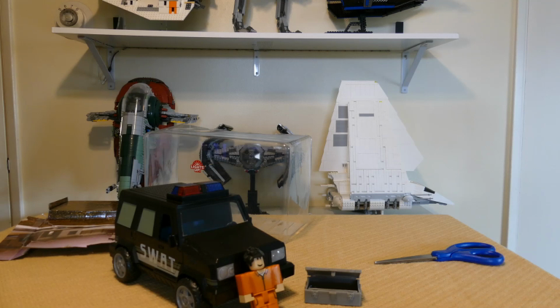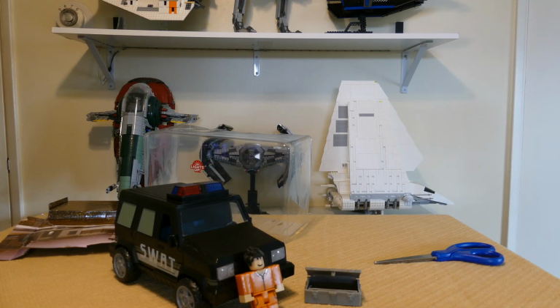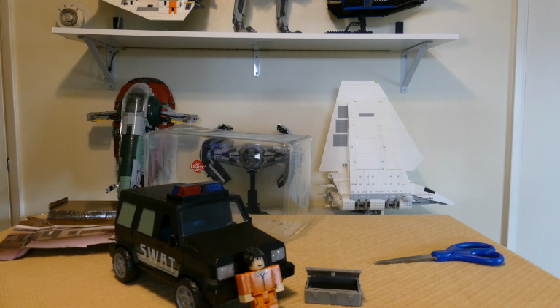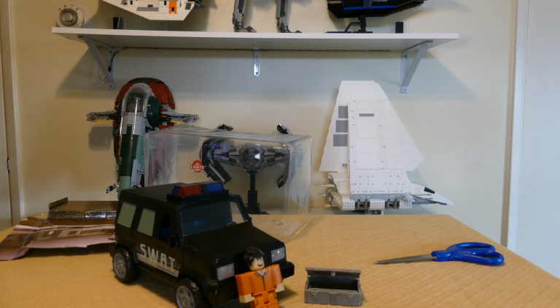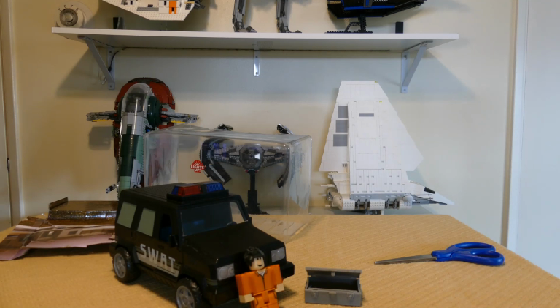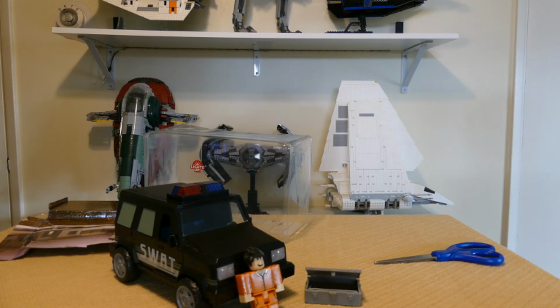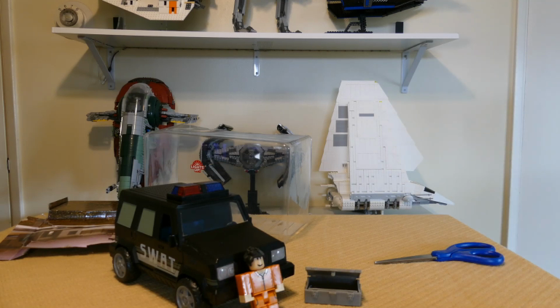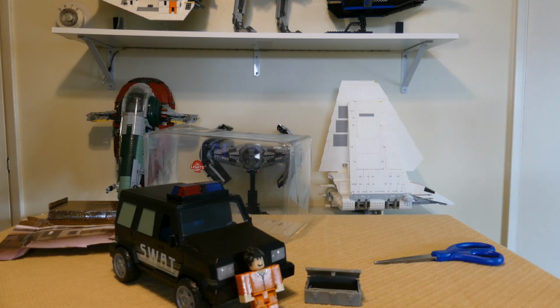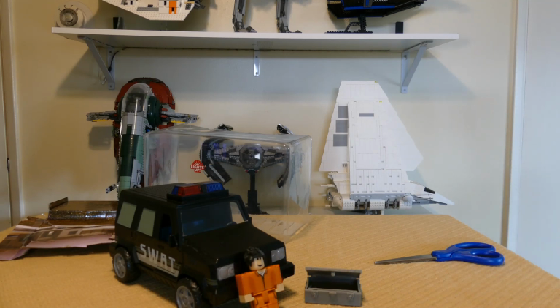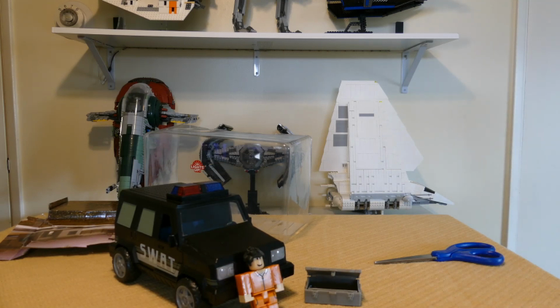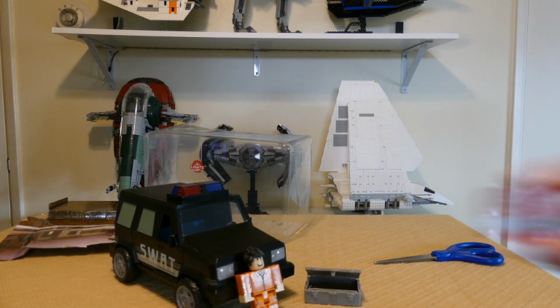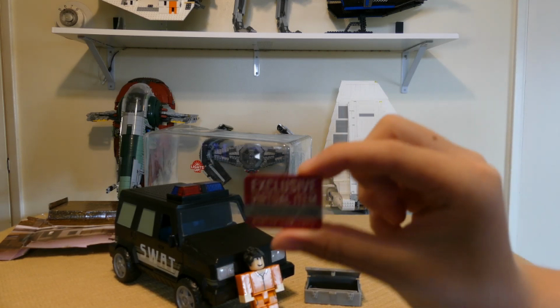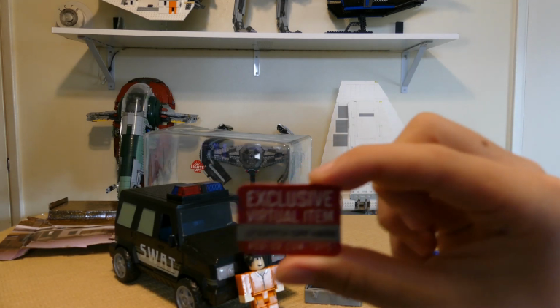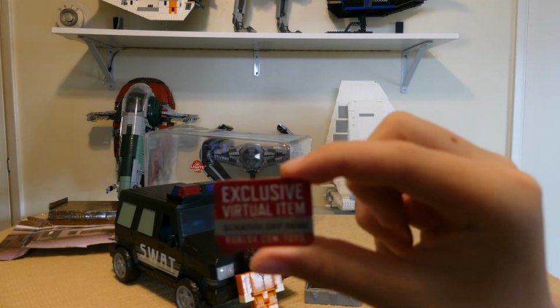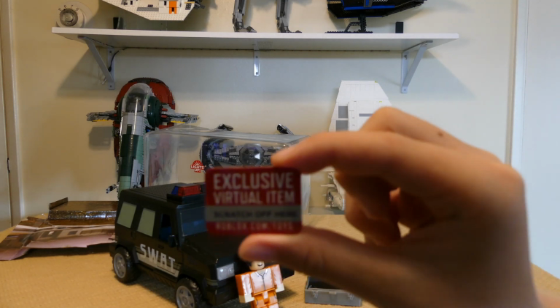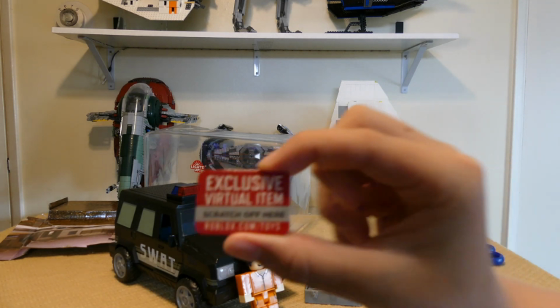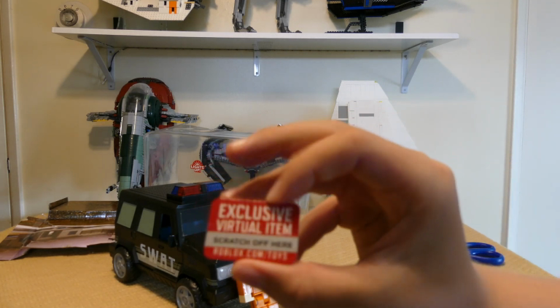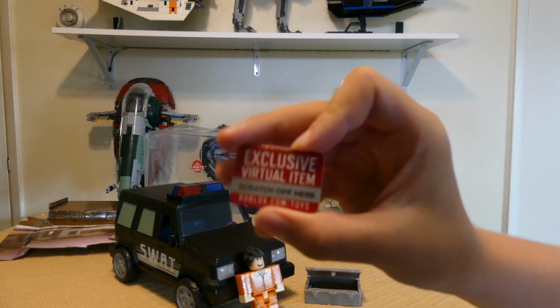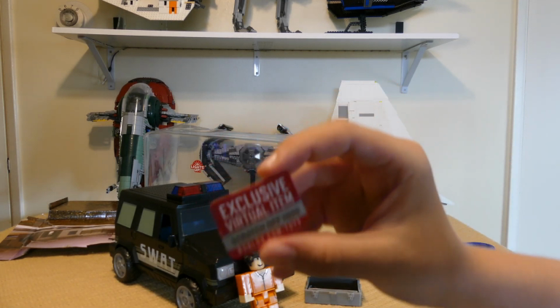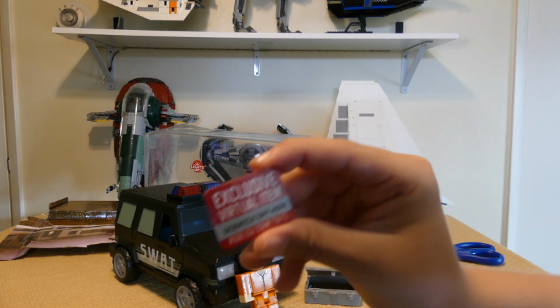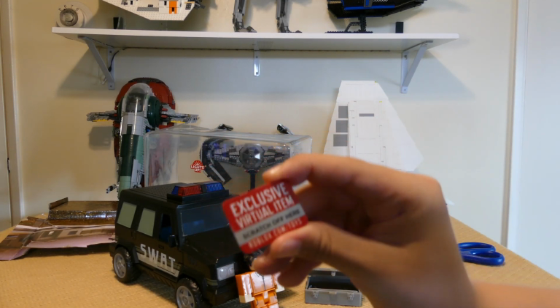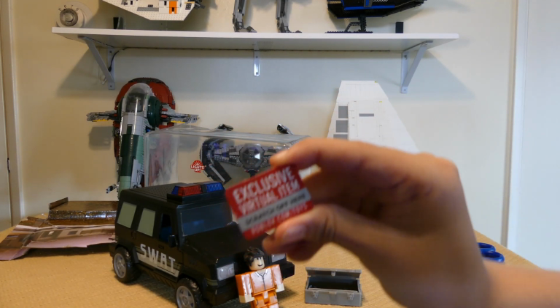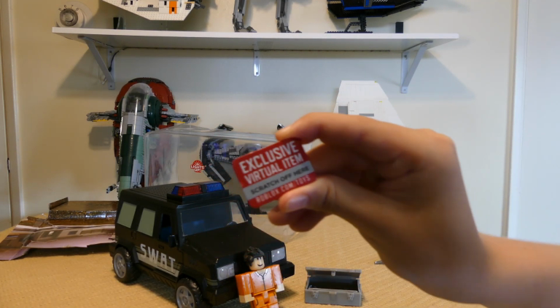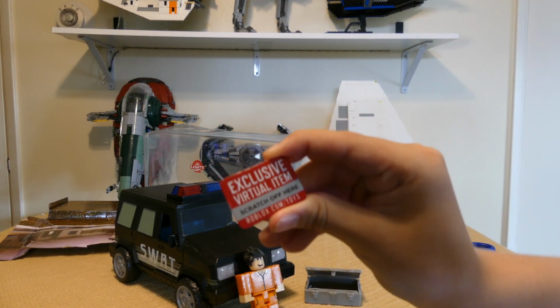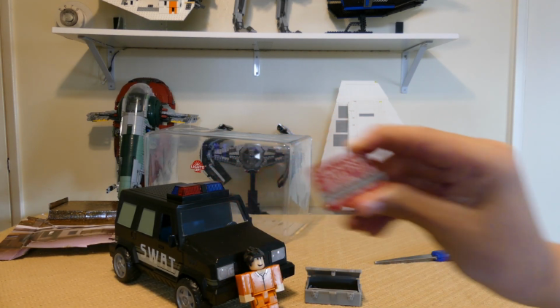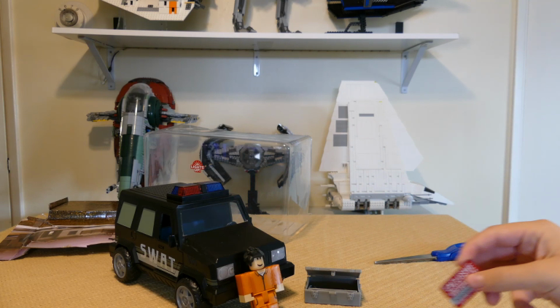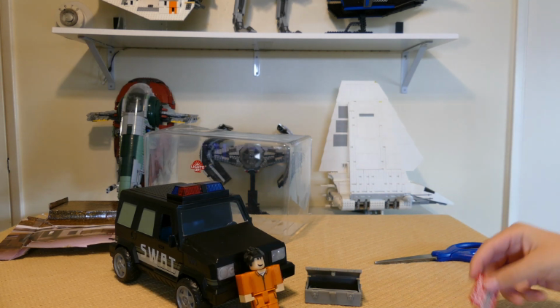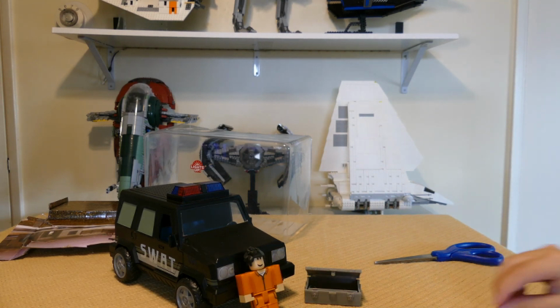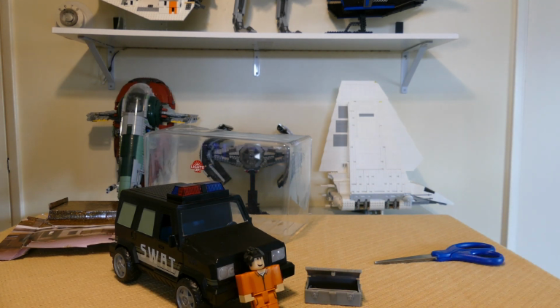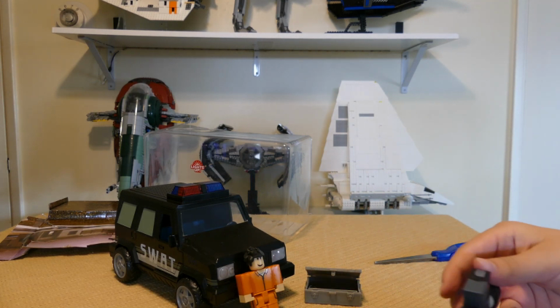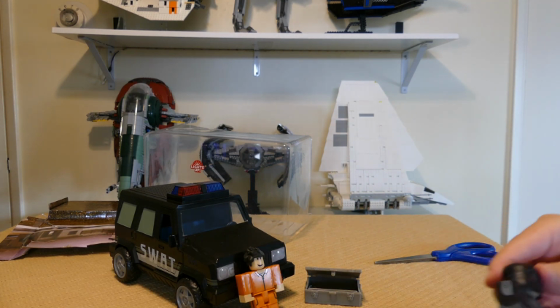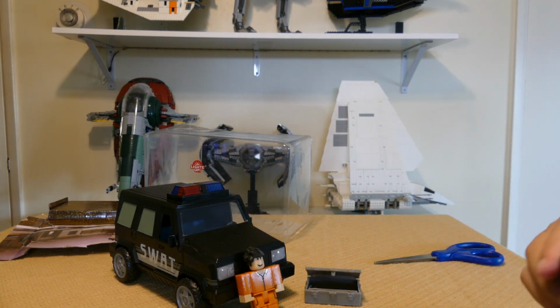Toy code — alrighty, so we got the toy code right here and we'll show that at the end of the video. But first, let's review all of these characters.